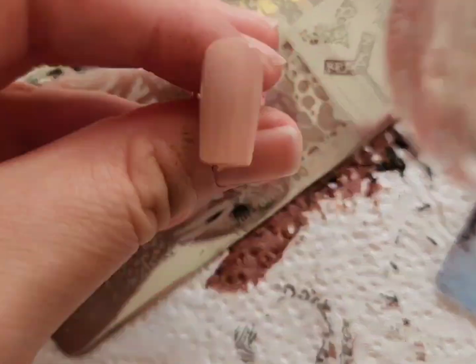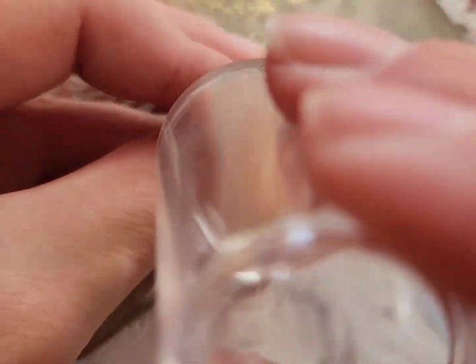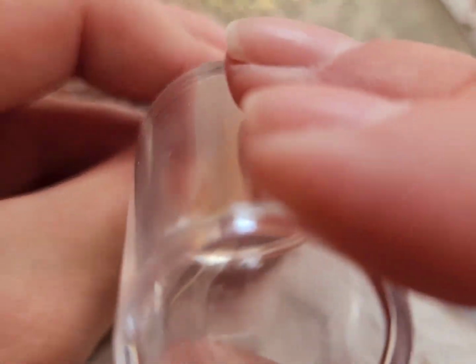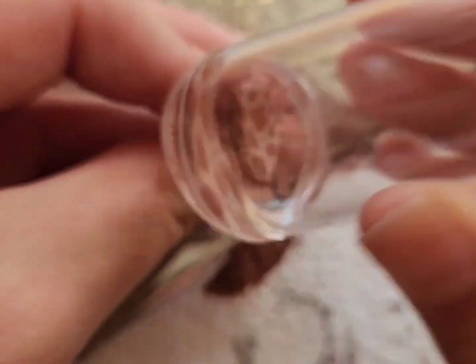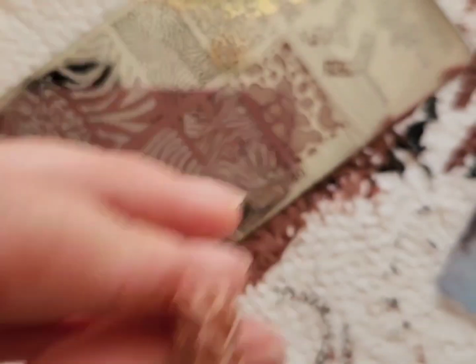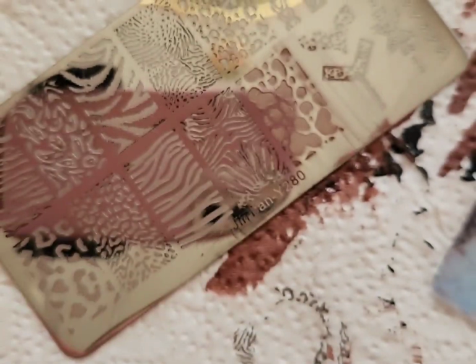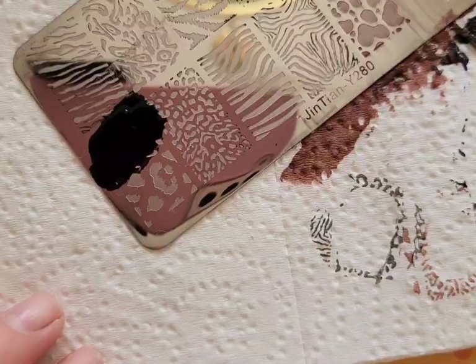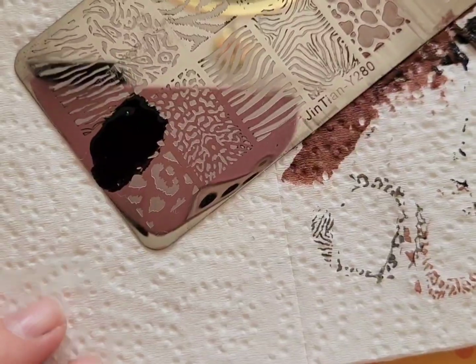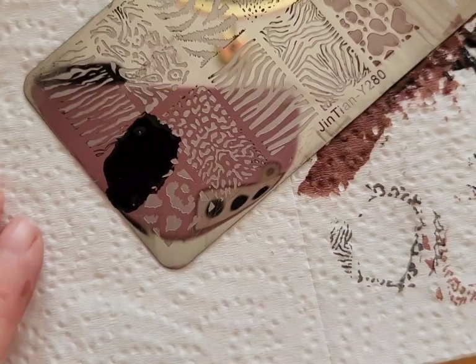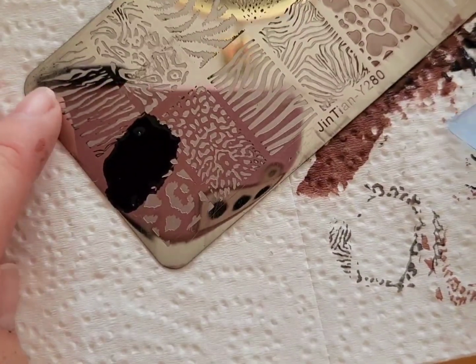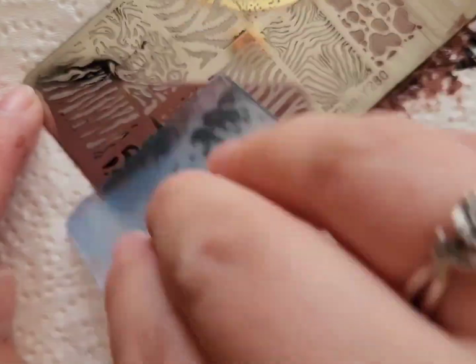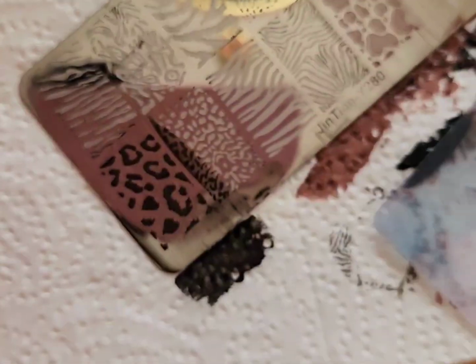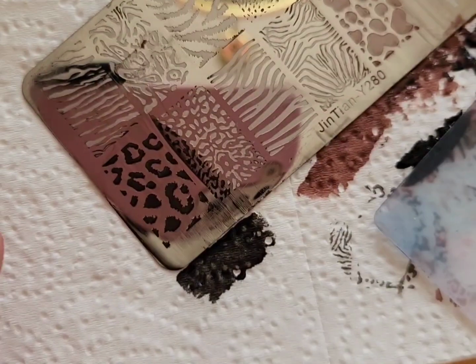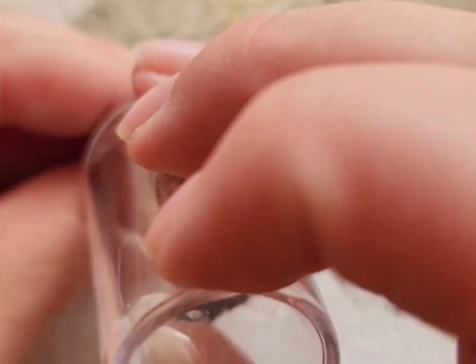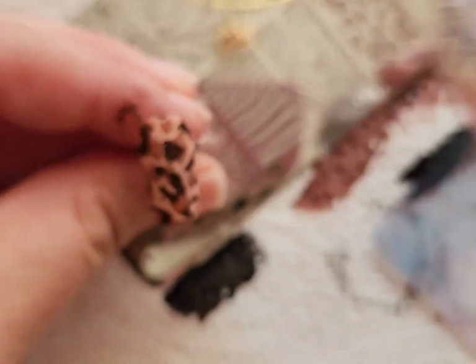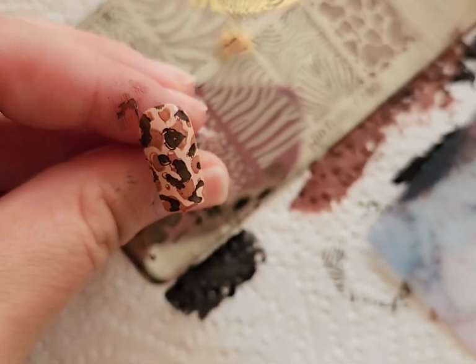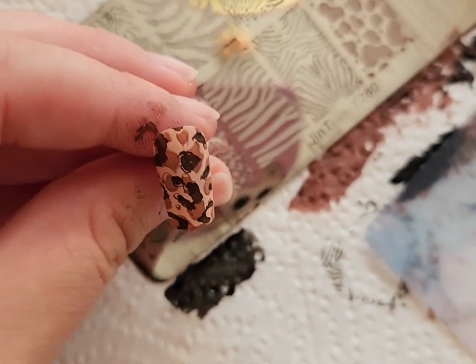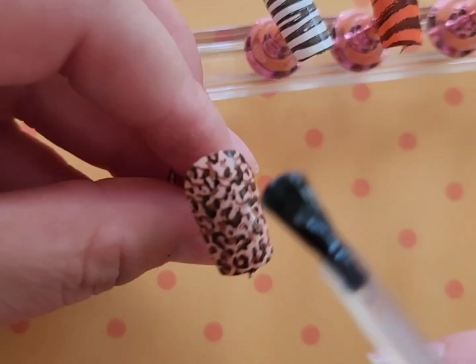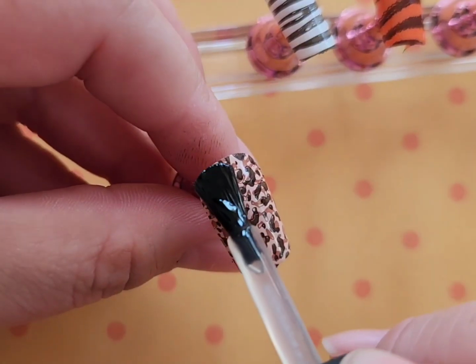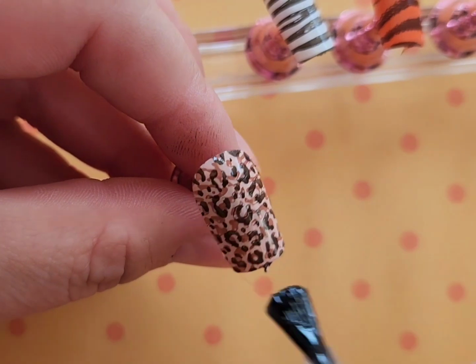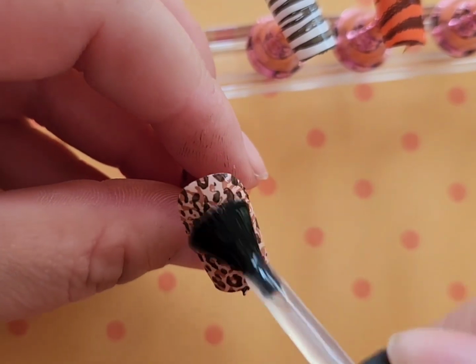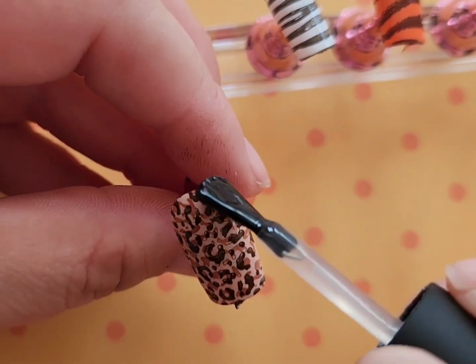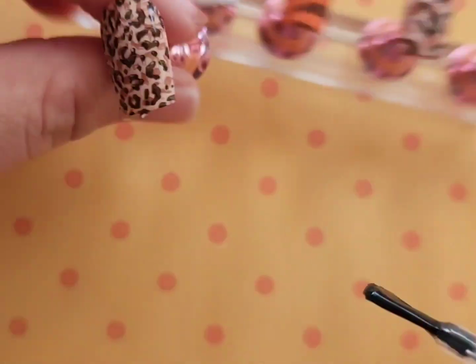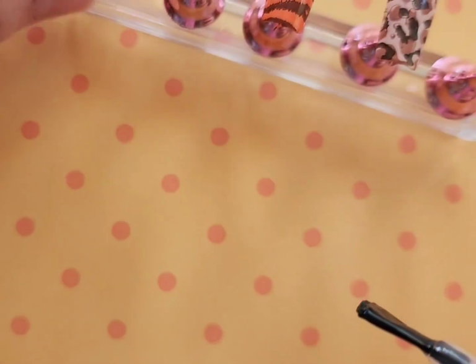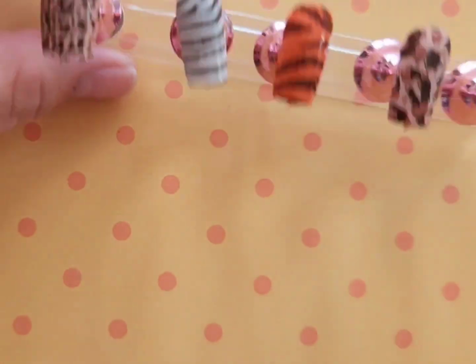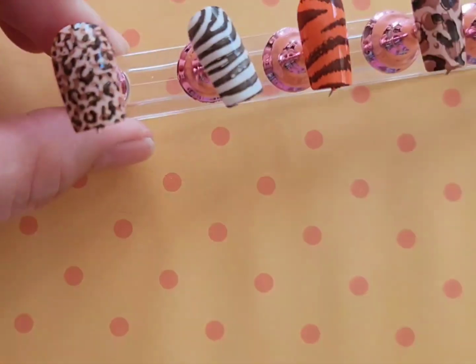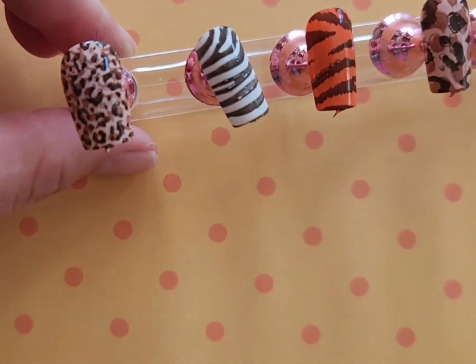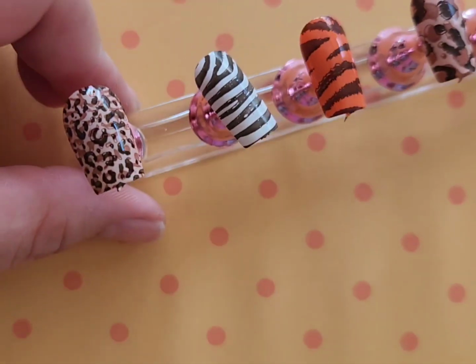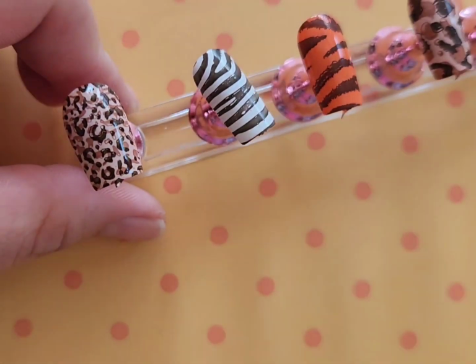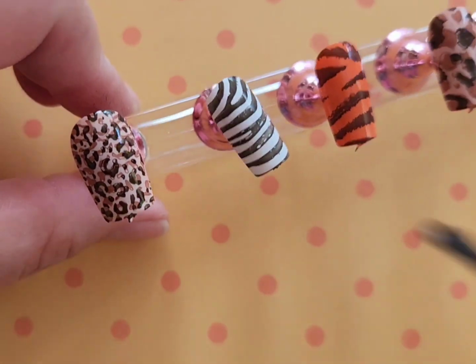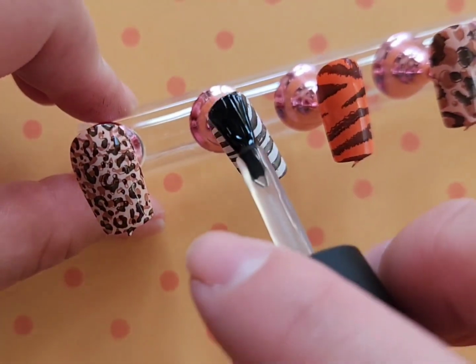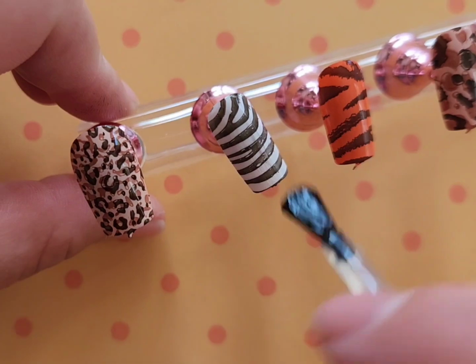This stamping plate would be amazing for fall with the leopard print, and it would also be a really fun plate if you wanted to go to Animal Kingdom or the zoo. Lastly, I'm just sealing everything in with a matte top coat to give it that true animal print look.